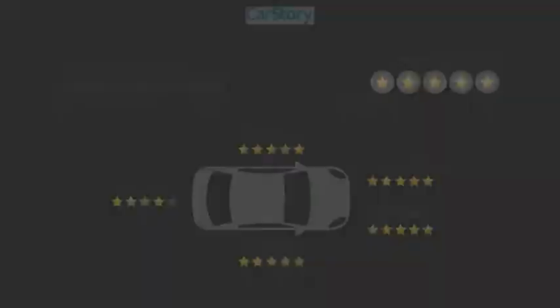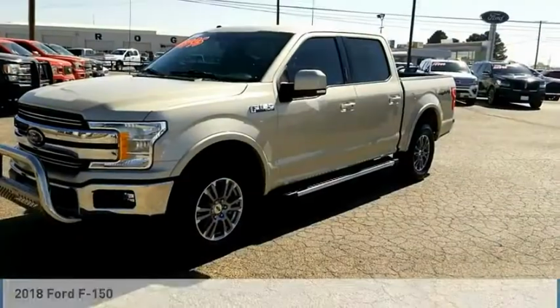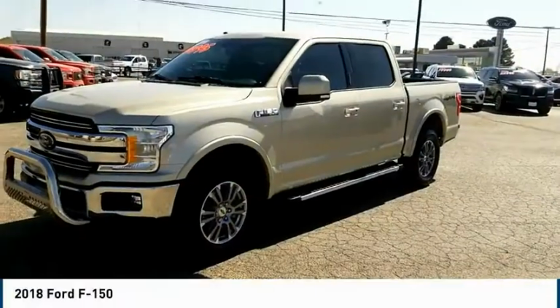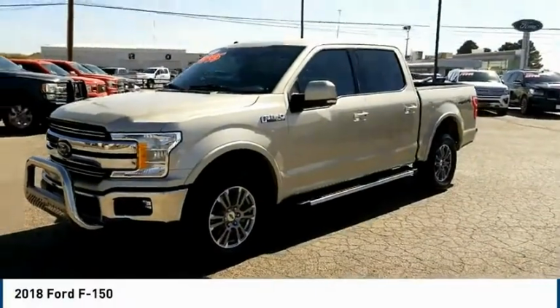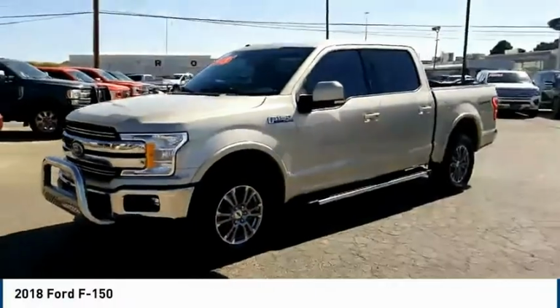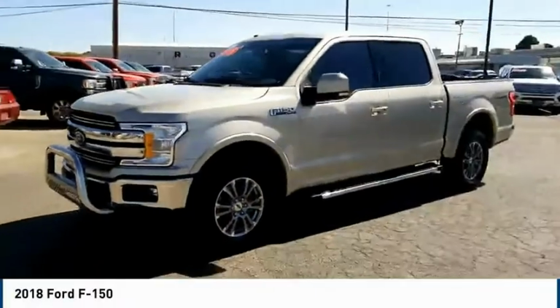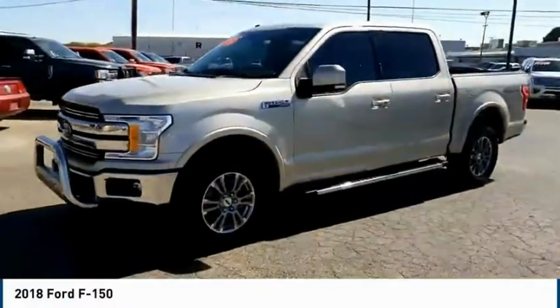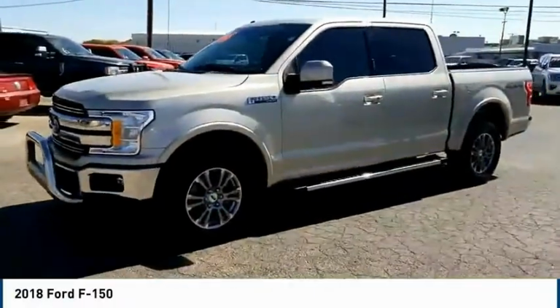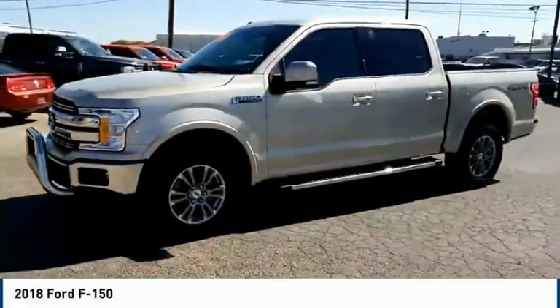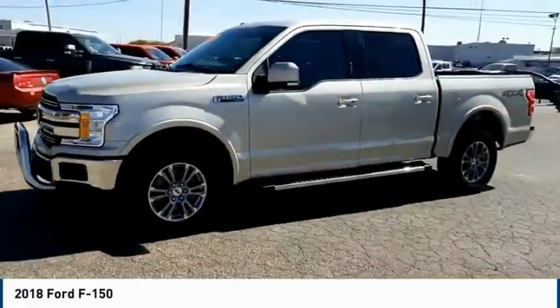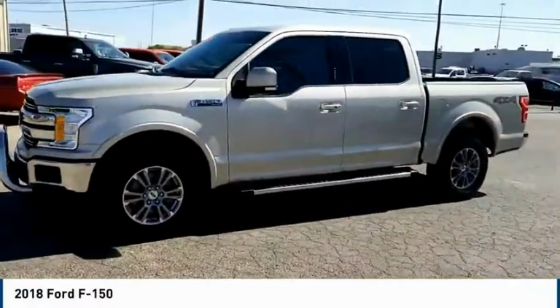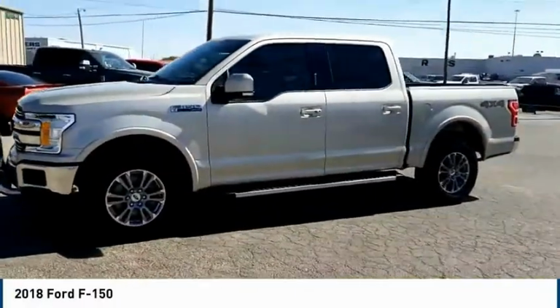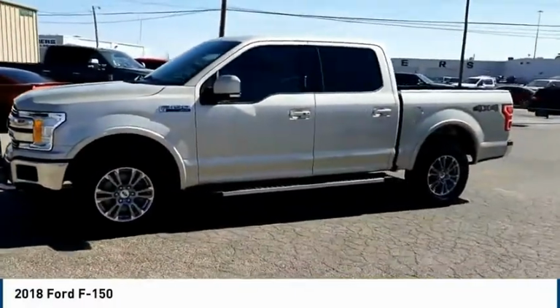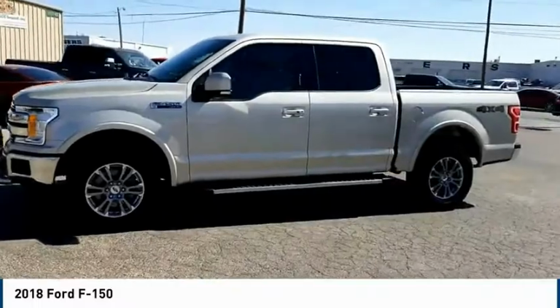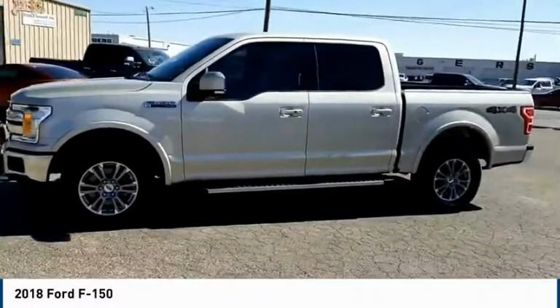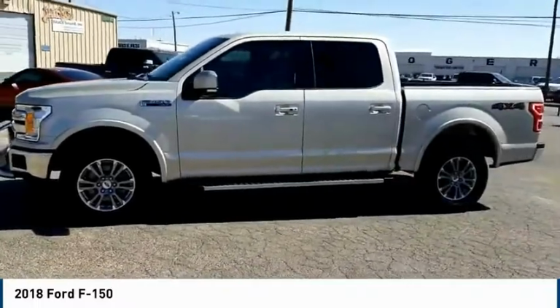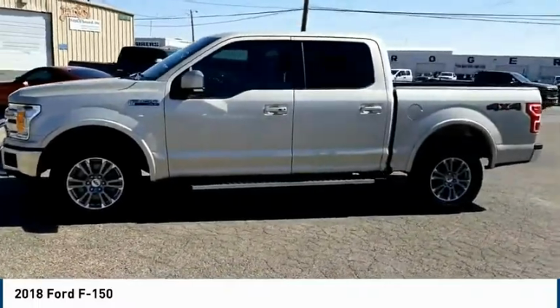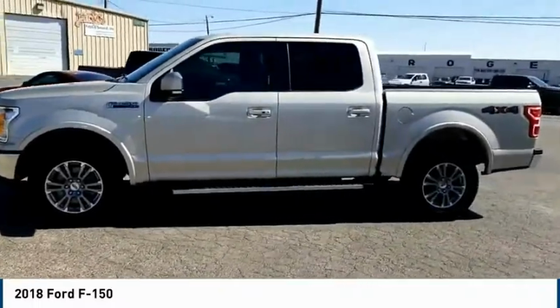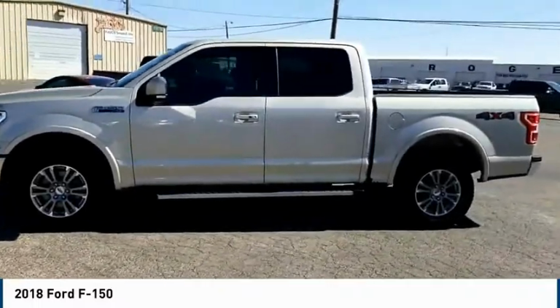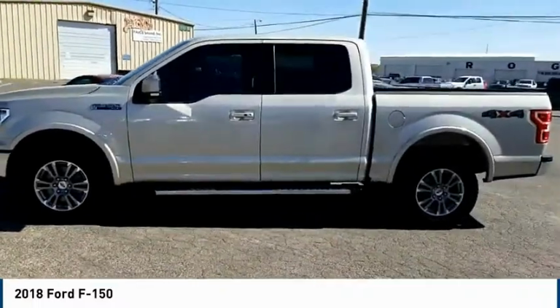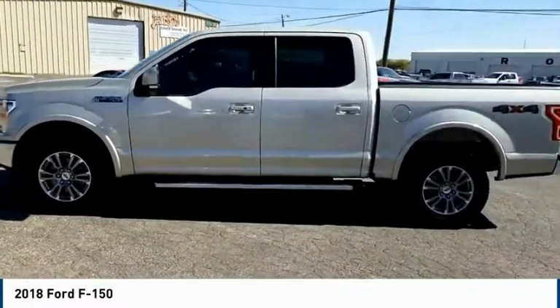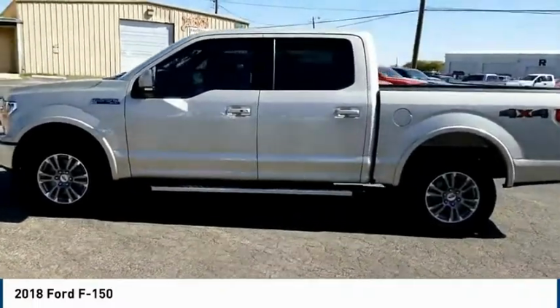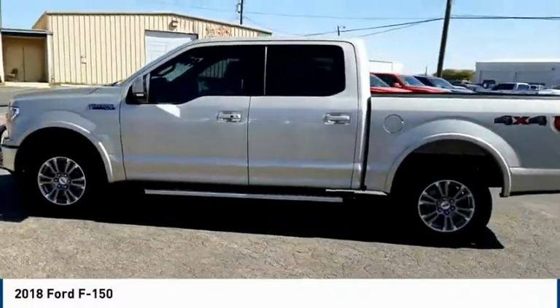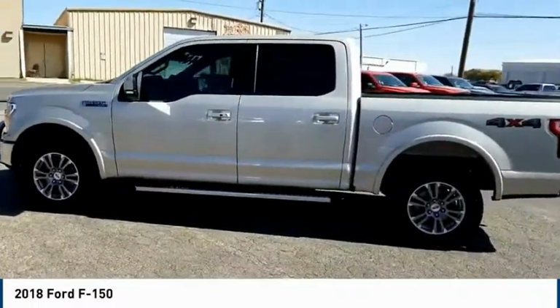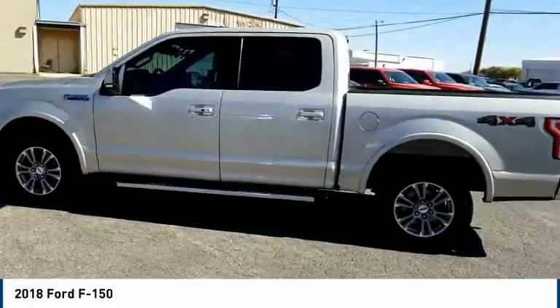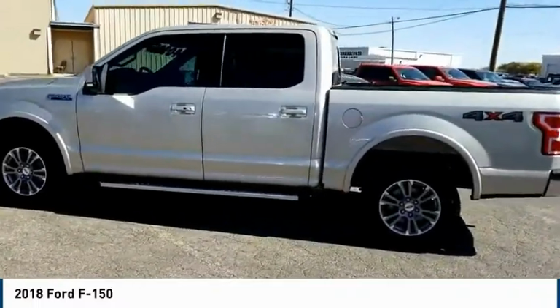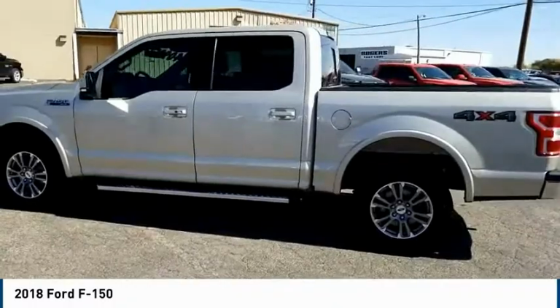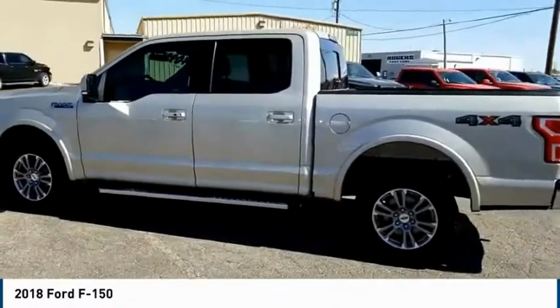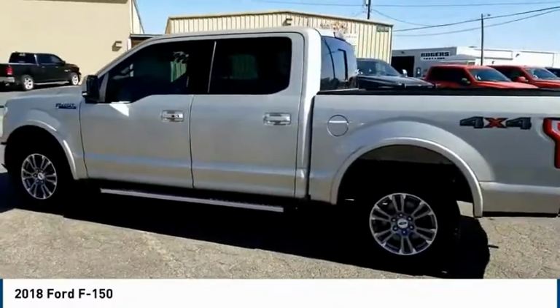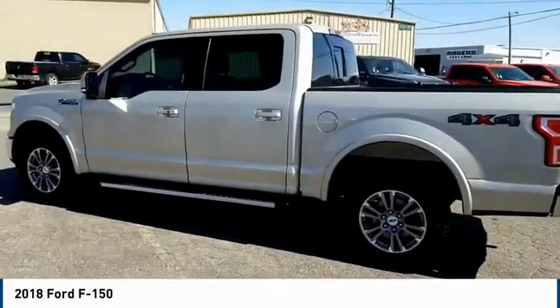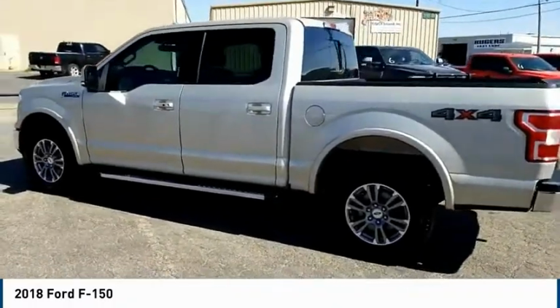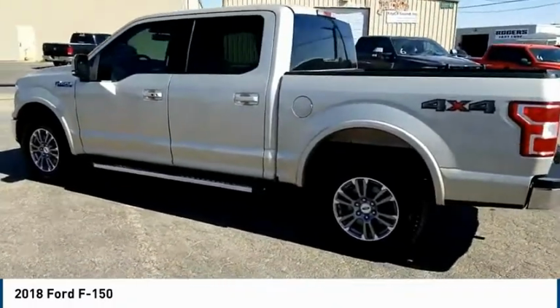Stop by and take a look at the 2018 Ford F-150. A Ford F-150 knows how to handle any situation. It's built to follow orders, no whining.